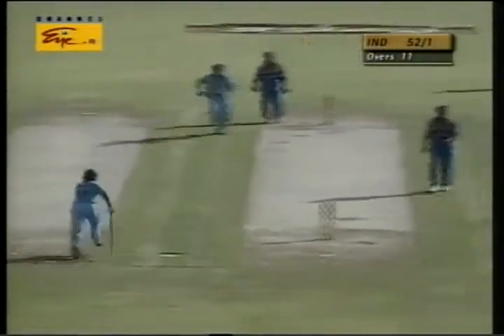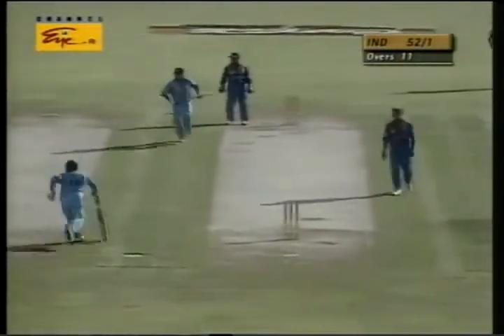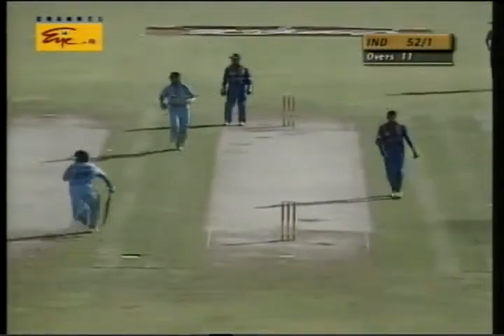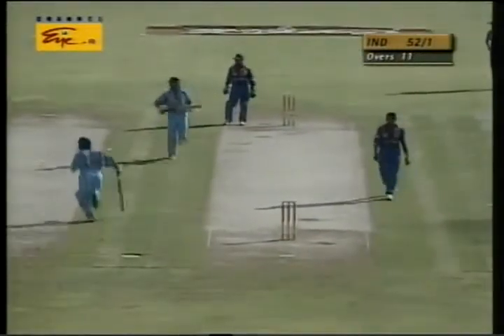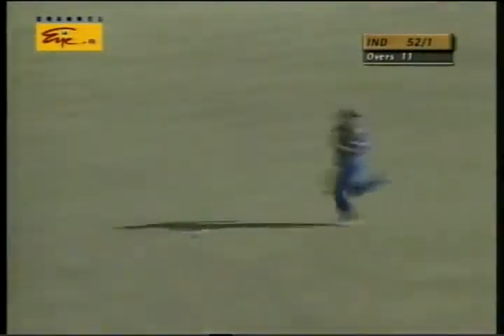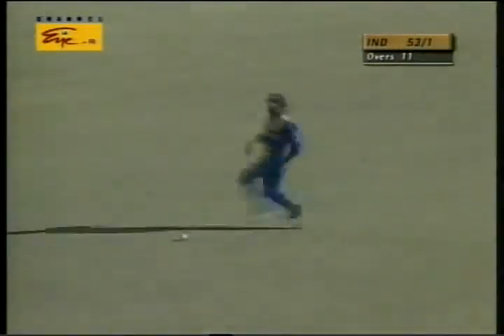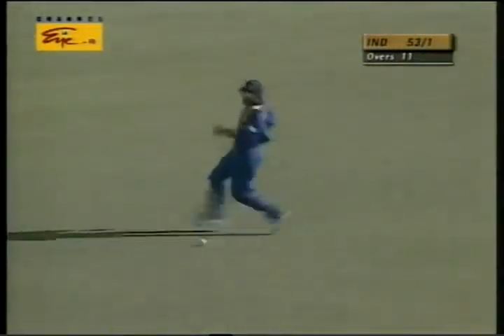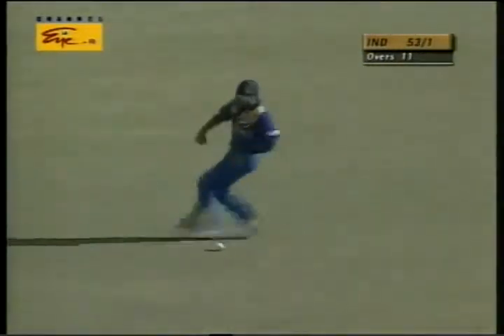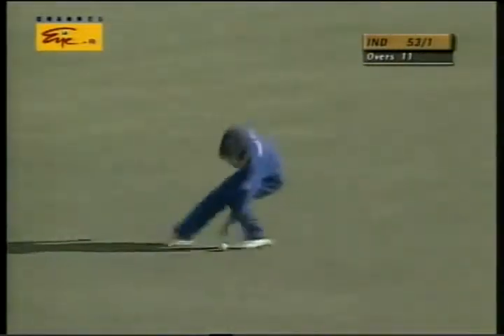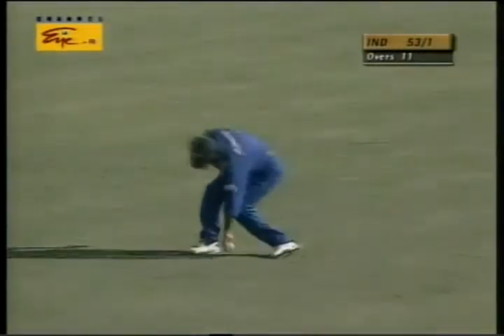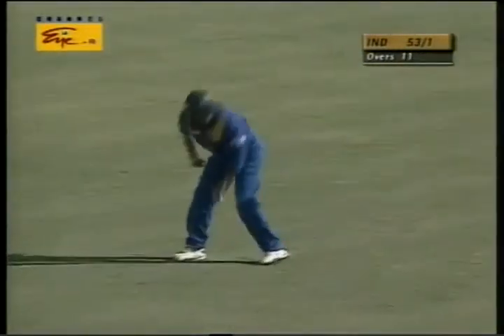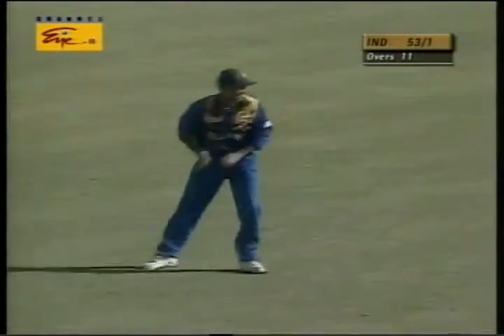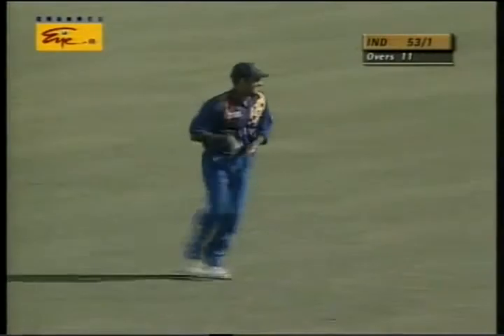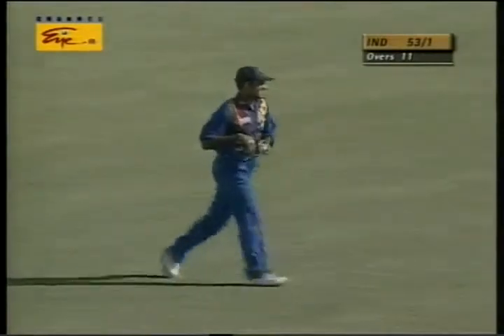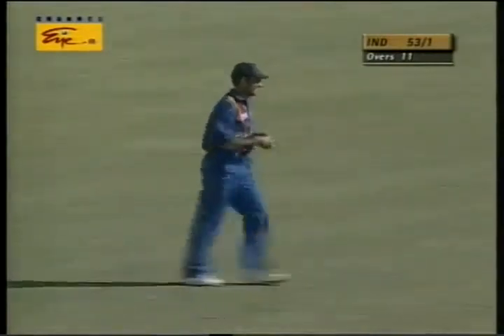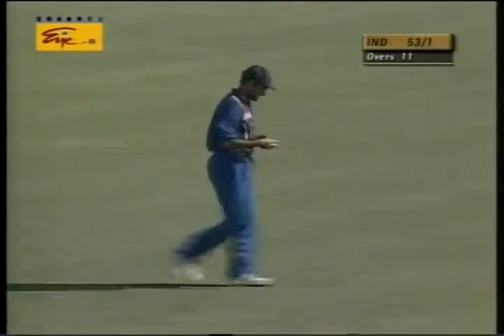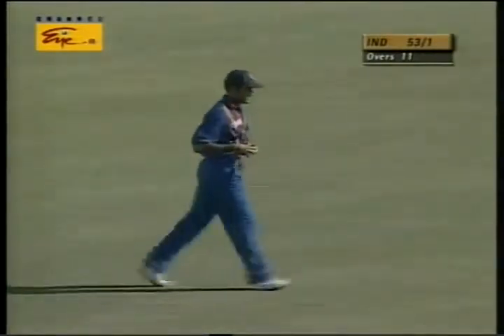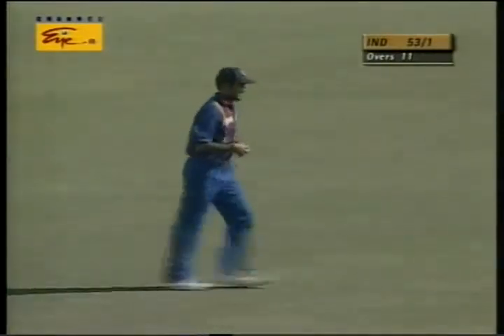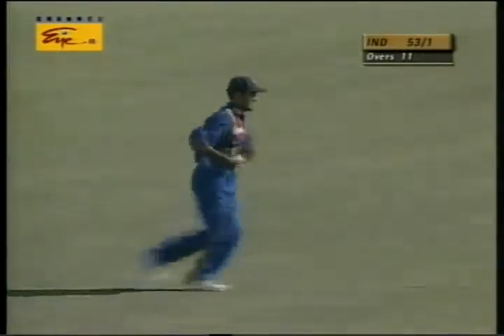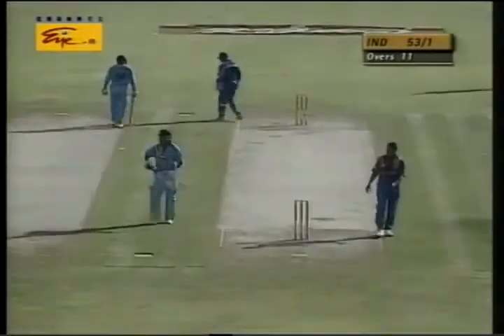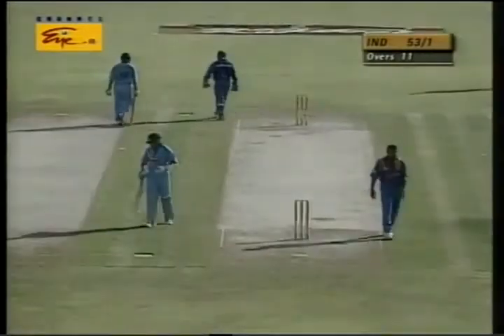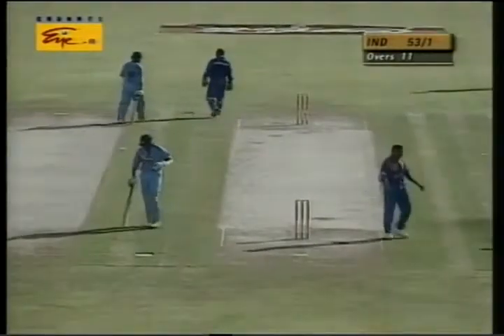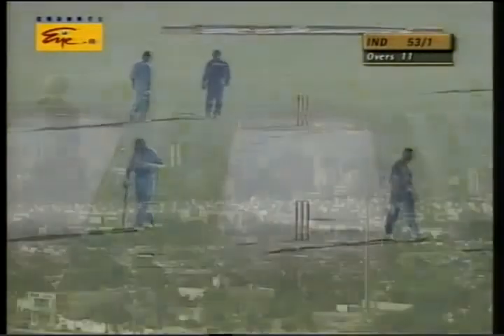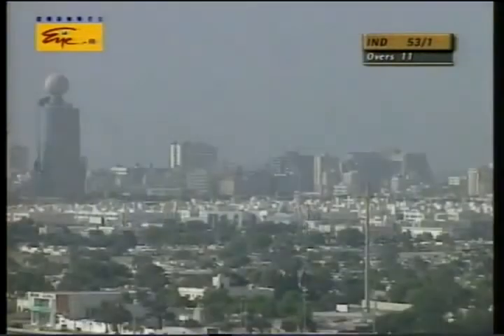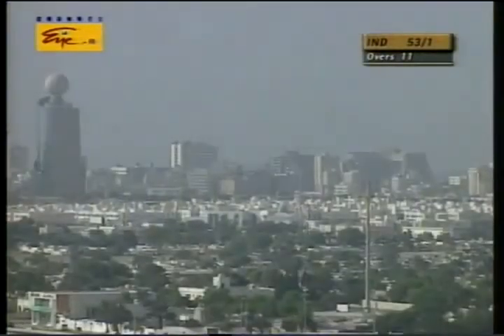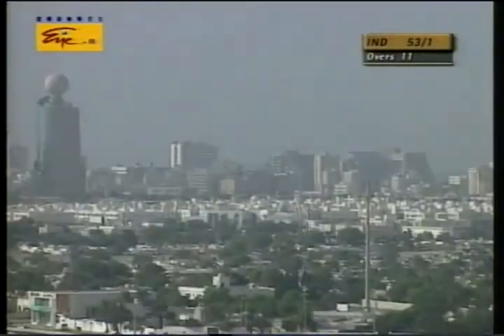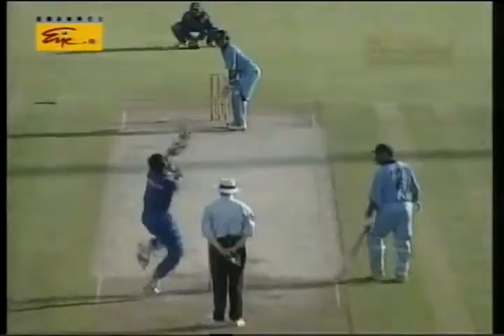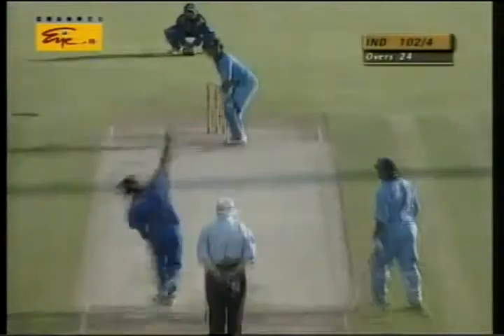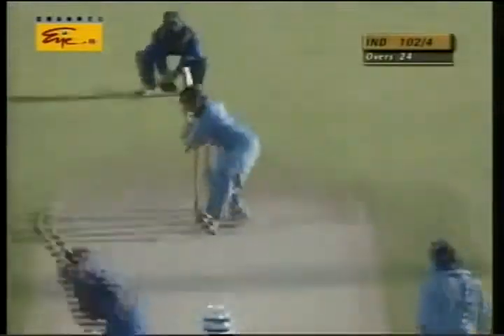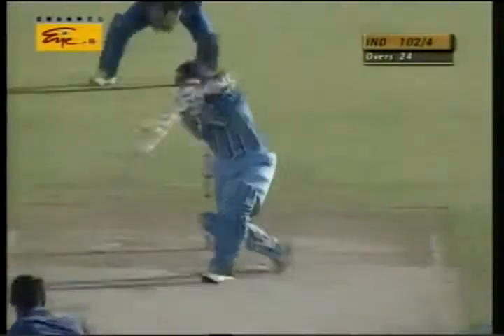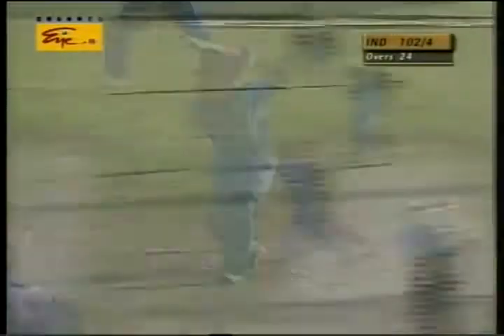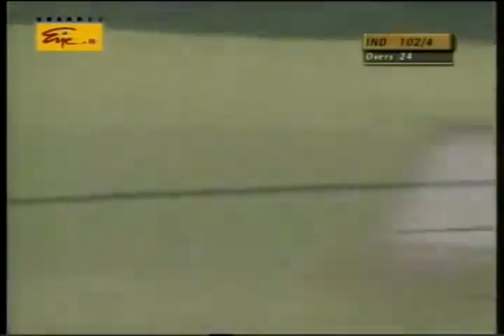Overthrows here. Two to end the over. 53 for one.